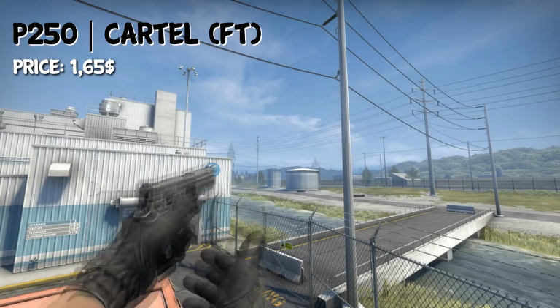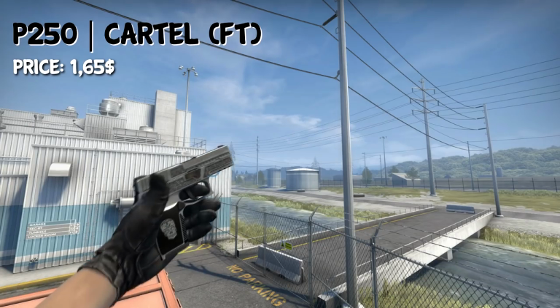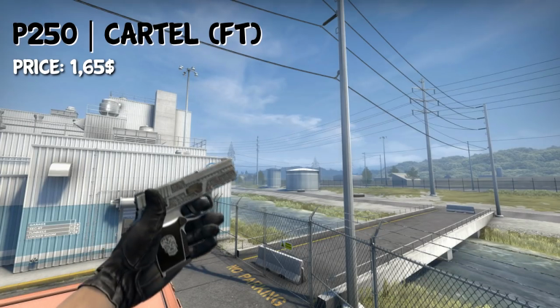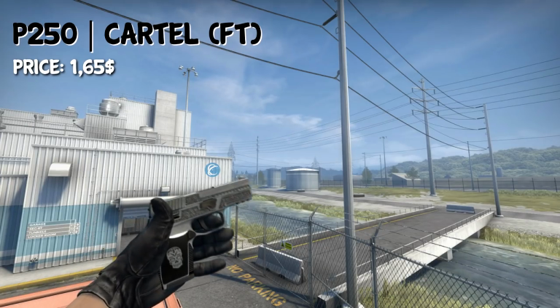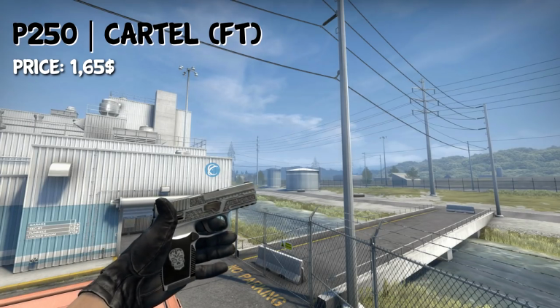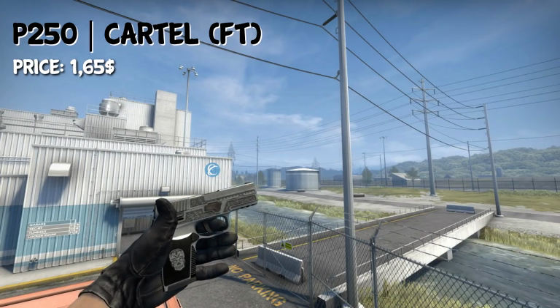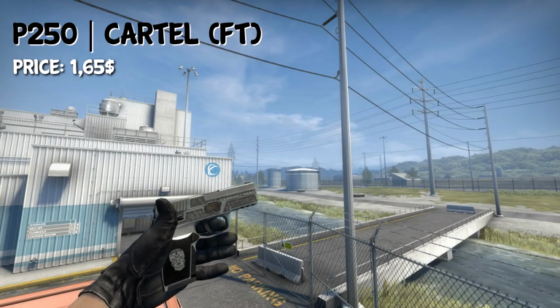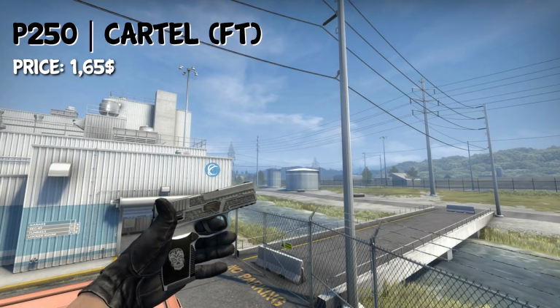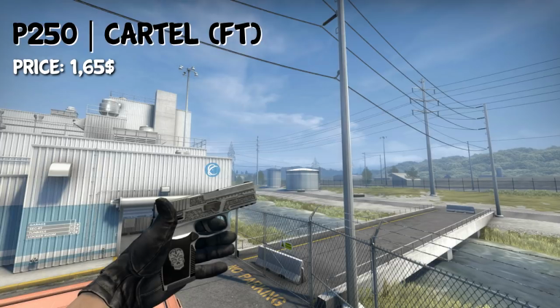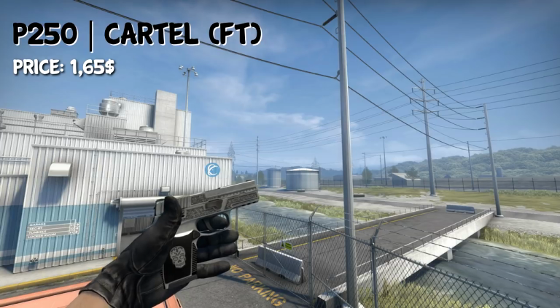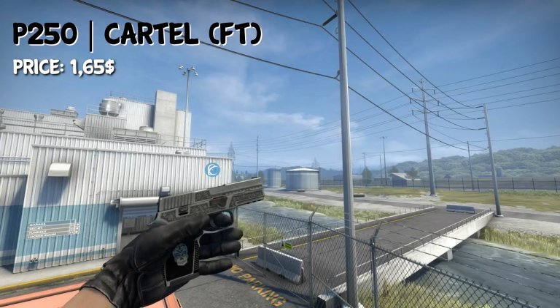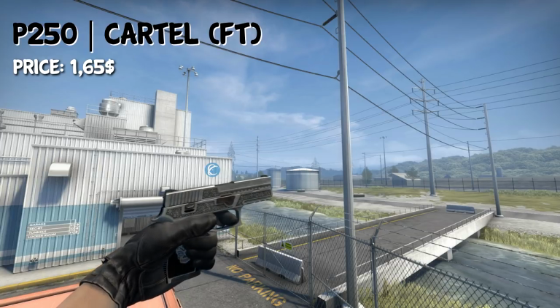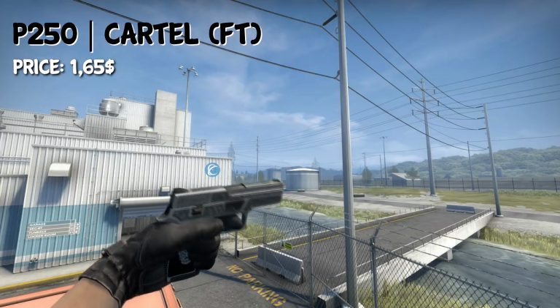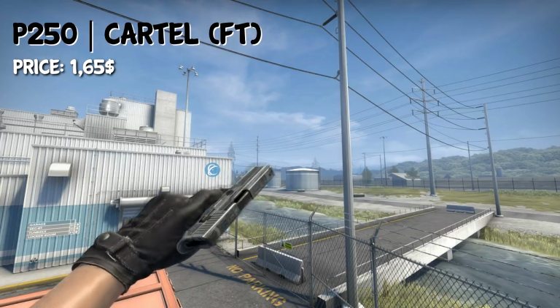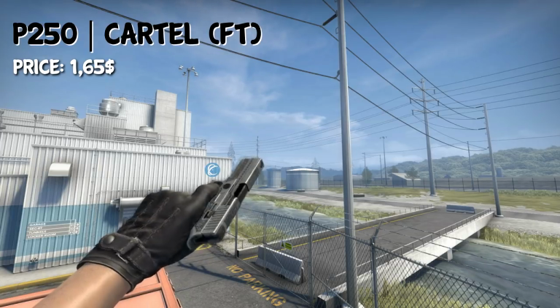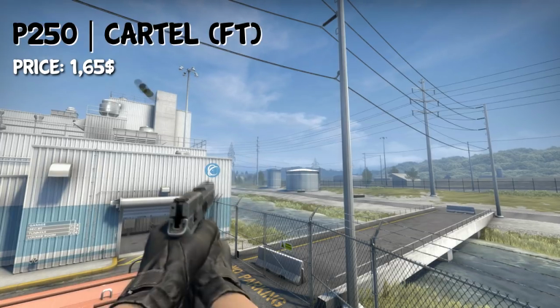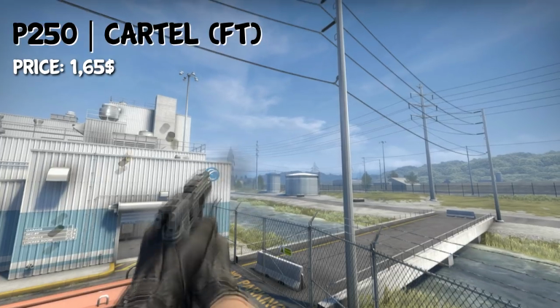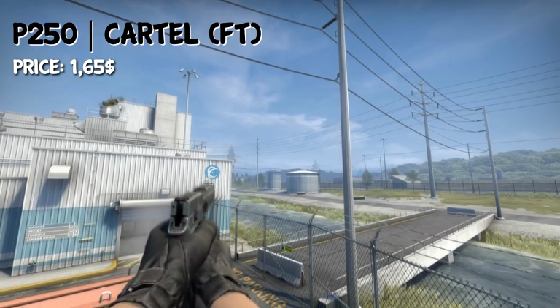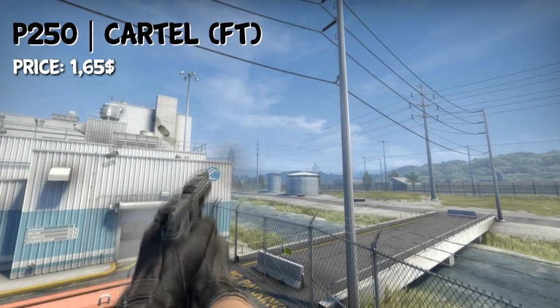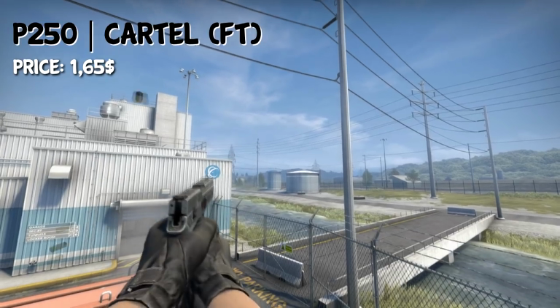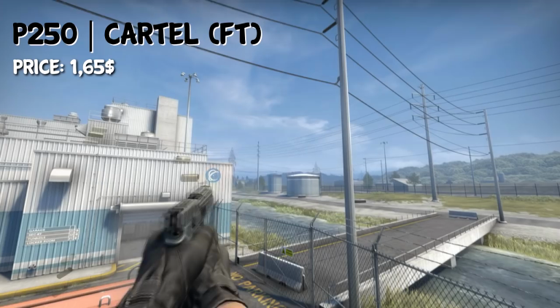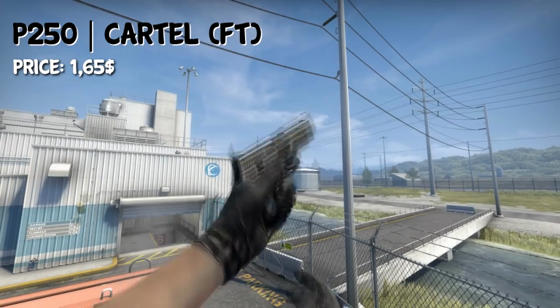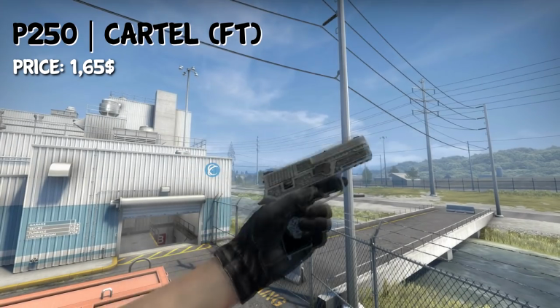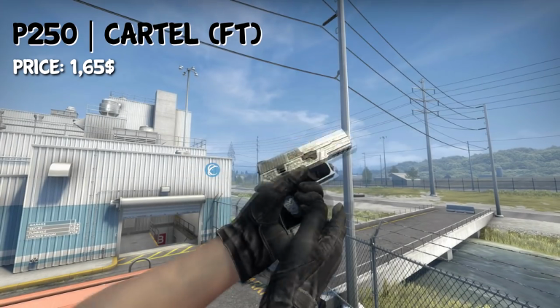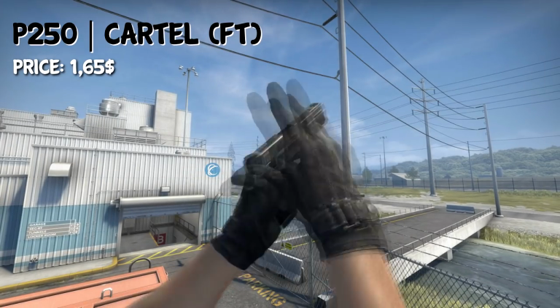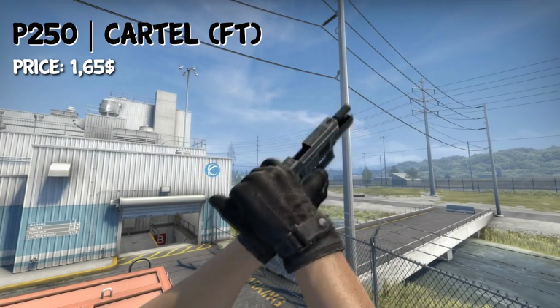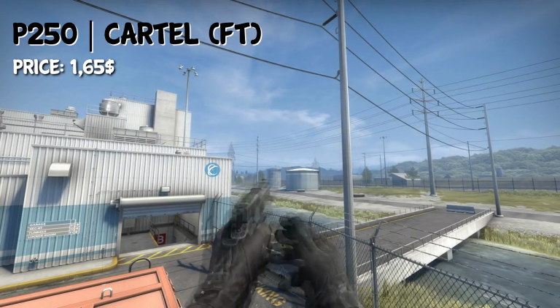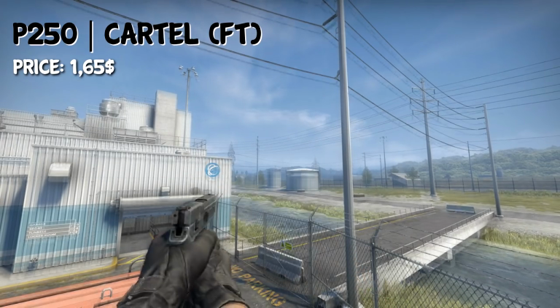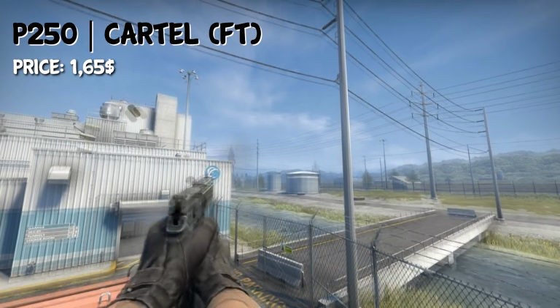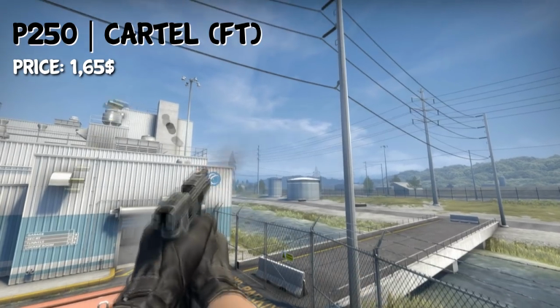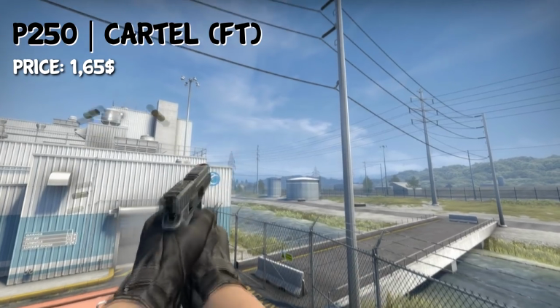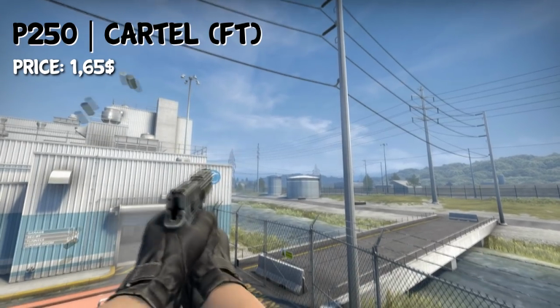For the P250, it was kind of hard to find a black only gun, so I decided to take the Kato, as it has a black handle and actually looks pretty nice. In field-tested condition, you can get the skin for $1.65.